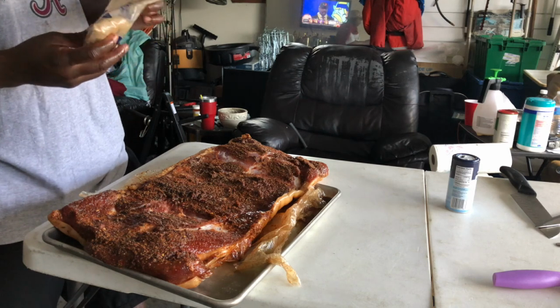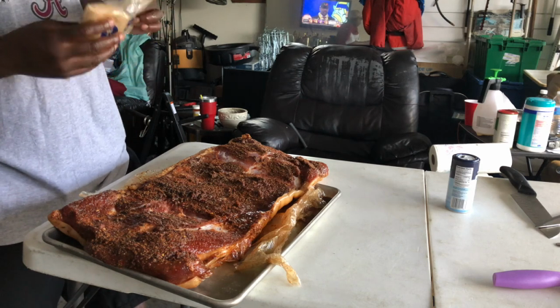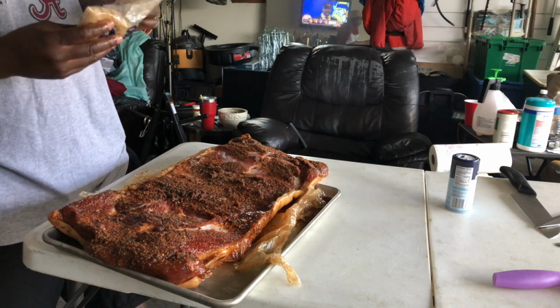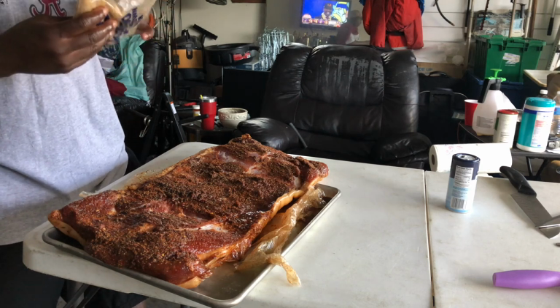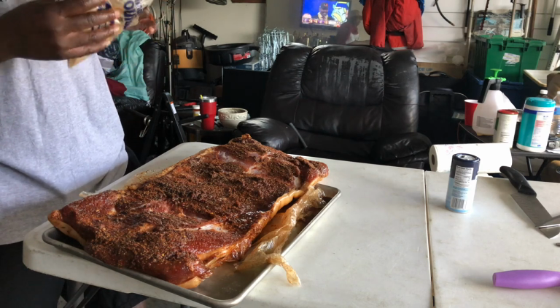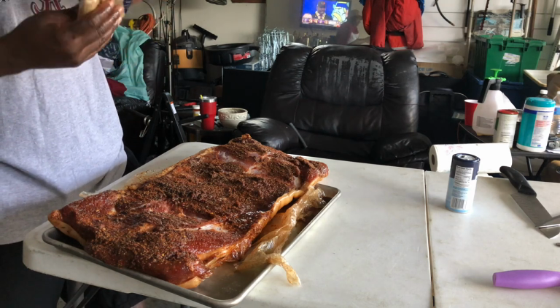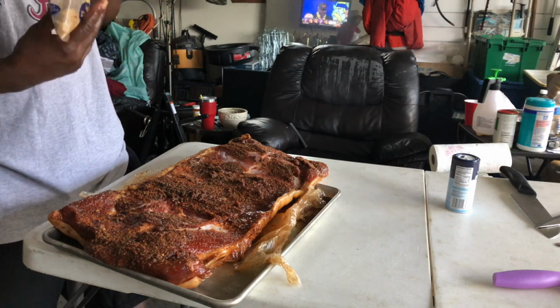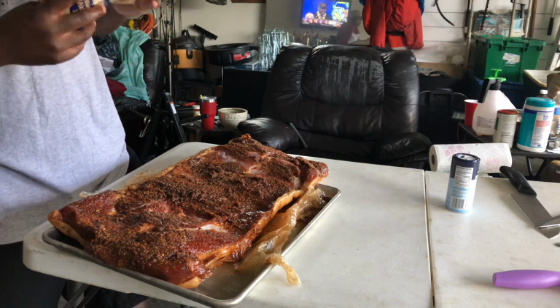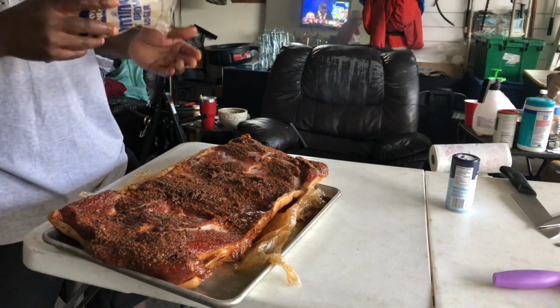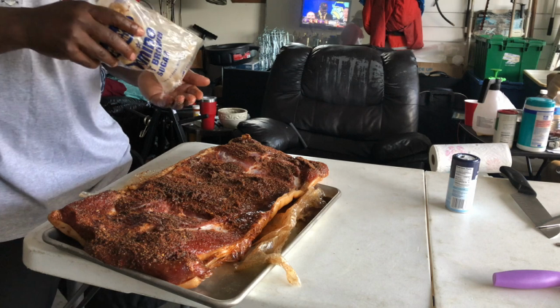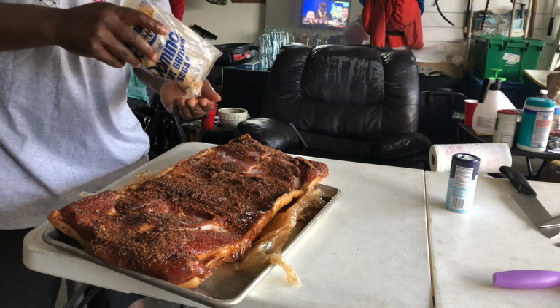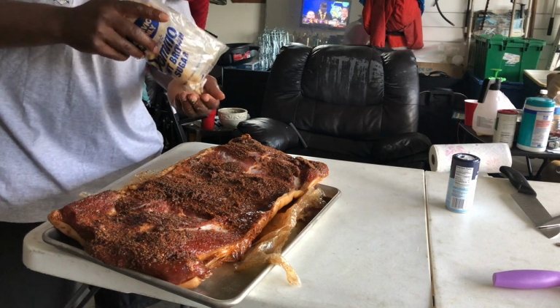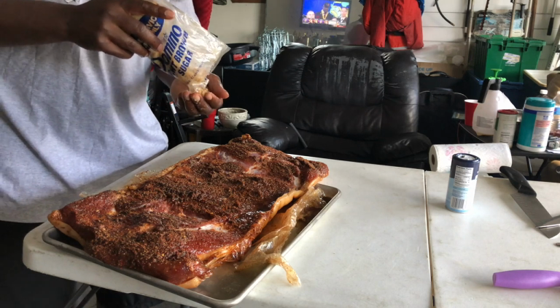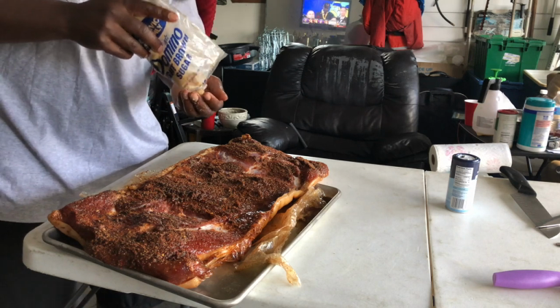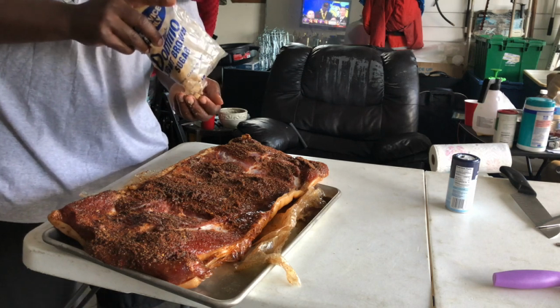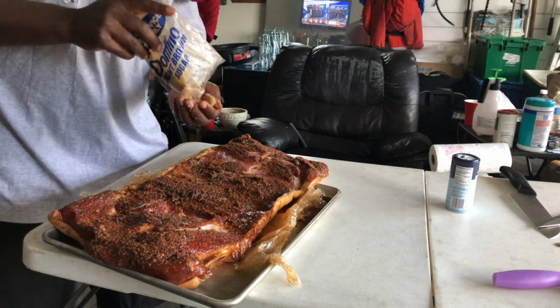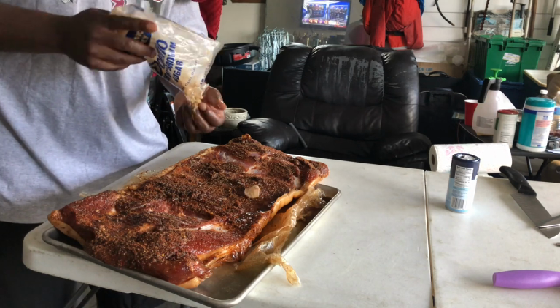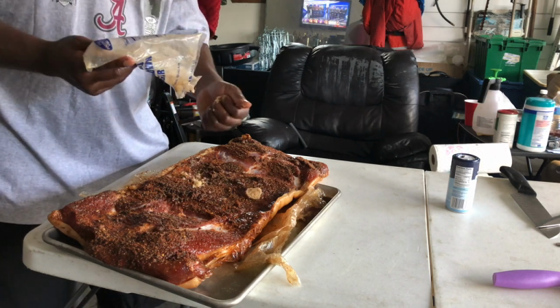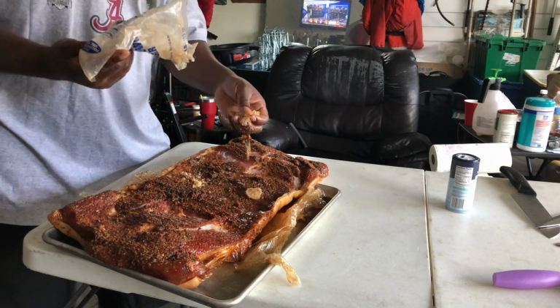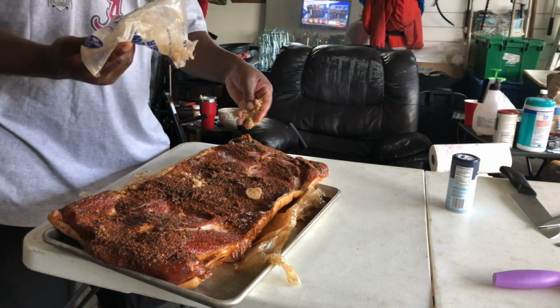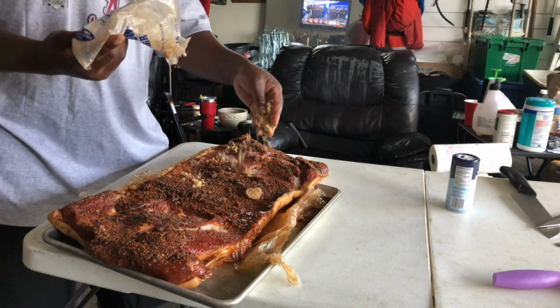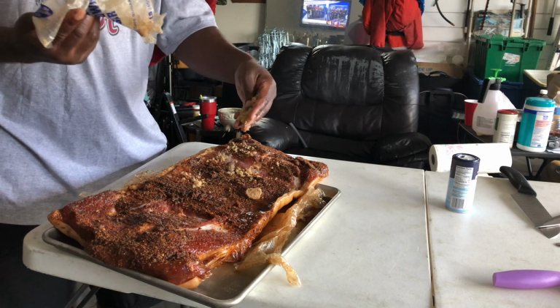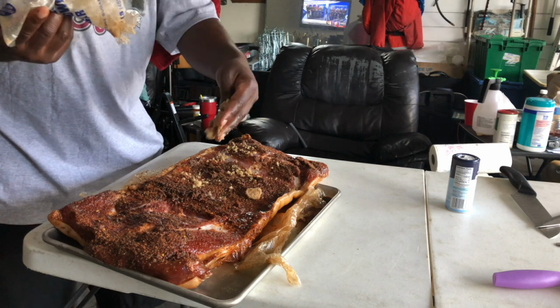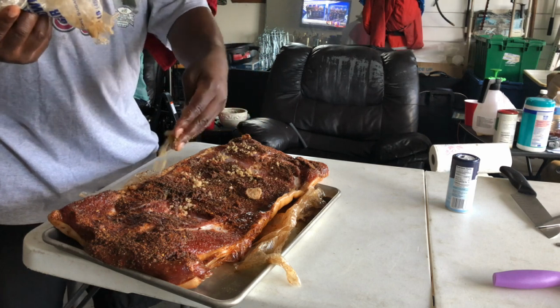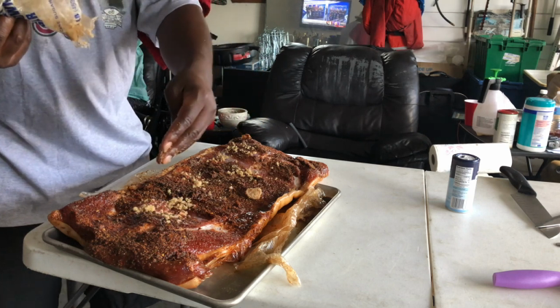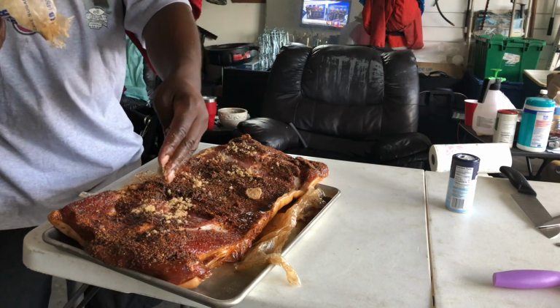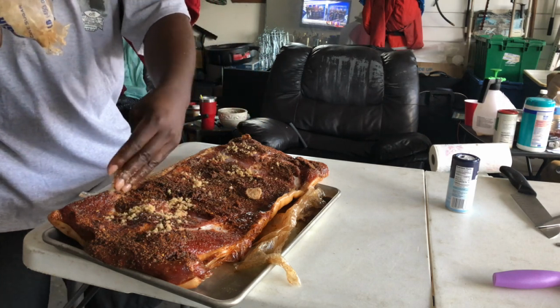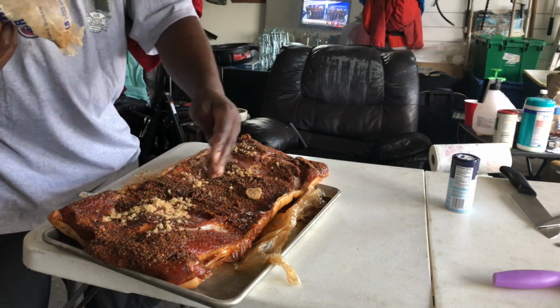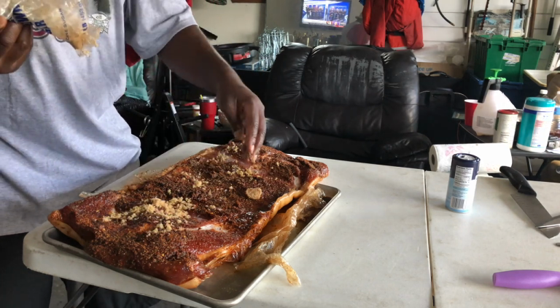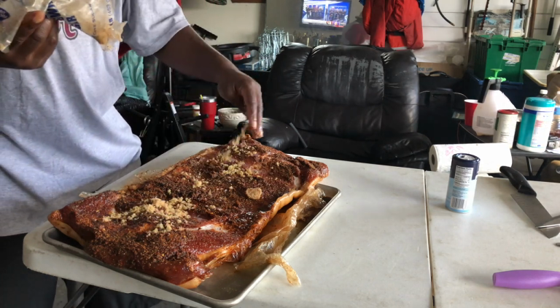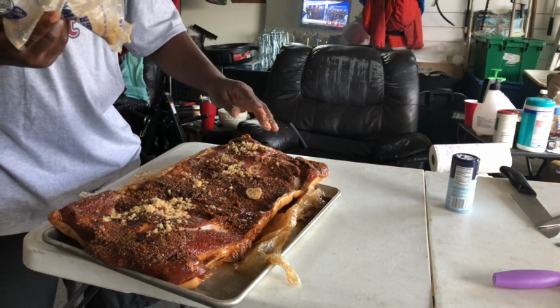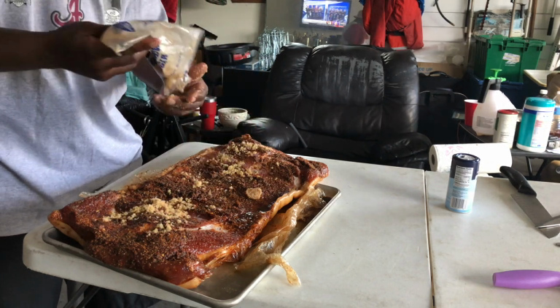All right, y'all. This your boy. We back, man. Hey, over here having a good time, man. Y'all come to the Jacksonville area, hit us up, man. We can leg up, man. Probably hit a park or something, cook something, mess around. But yeah, back to this pork belly.